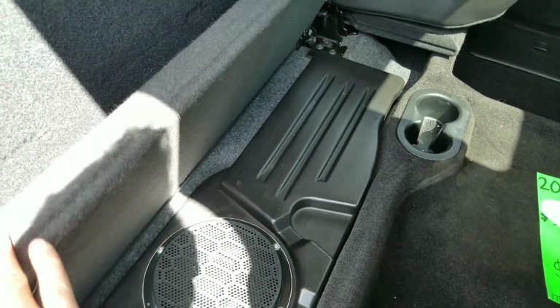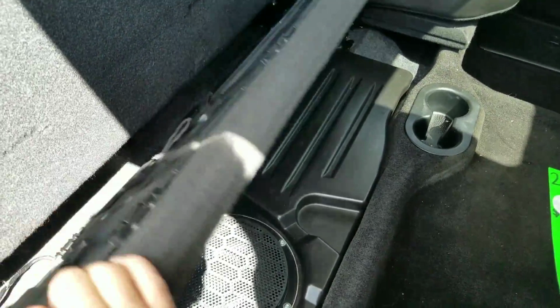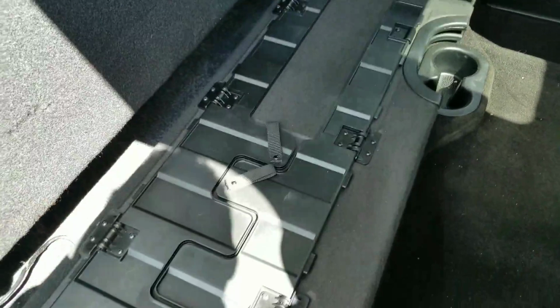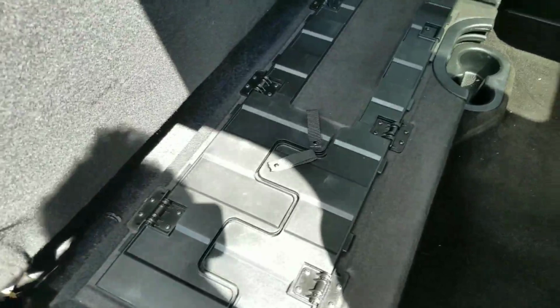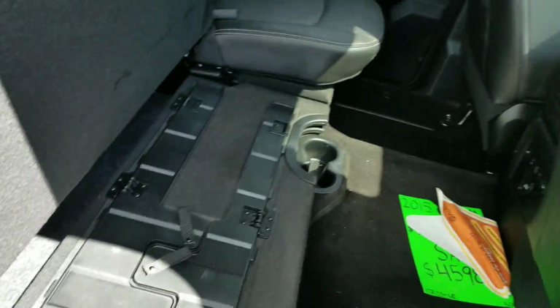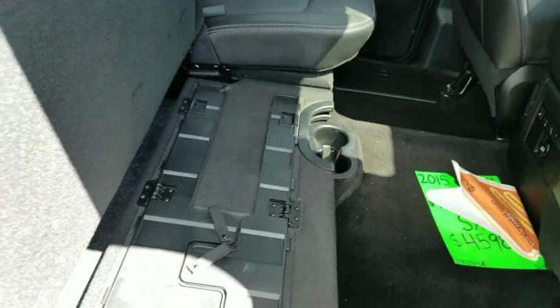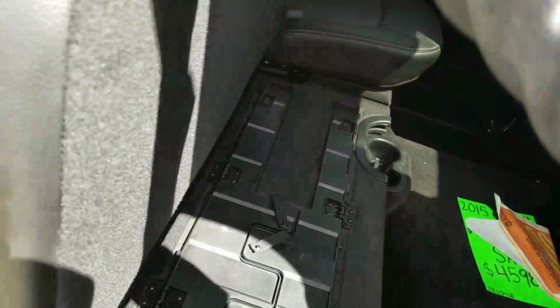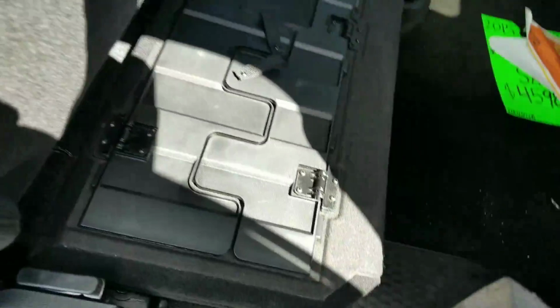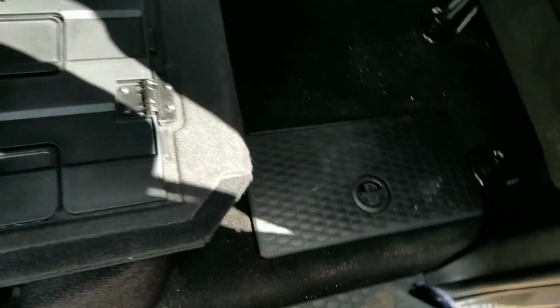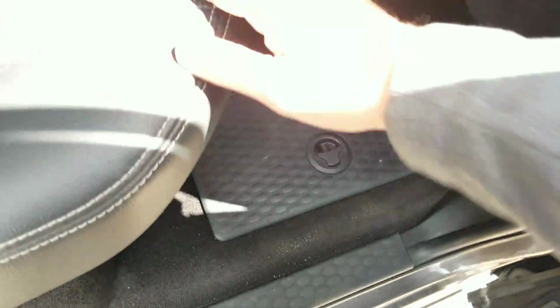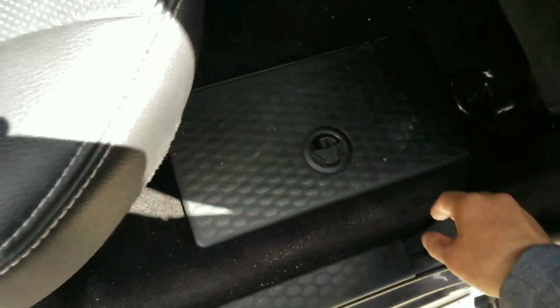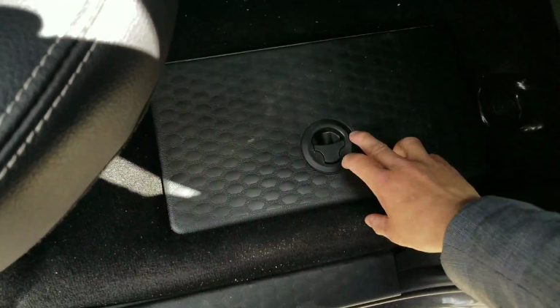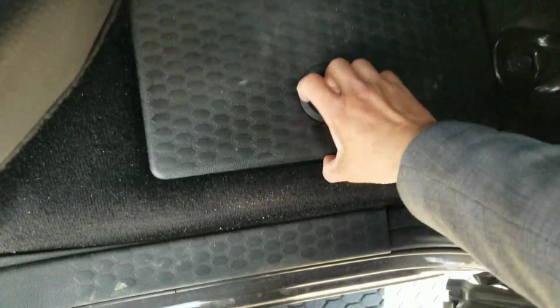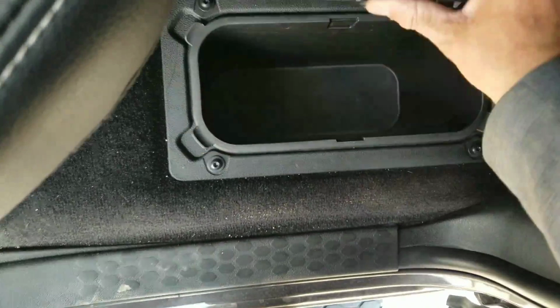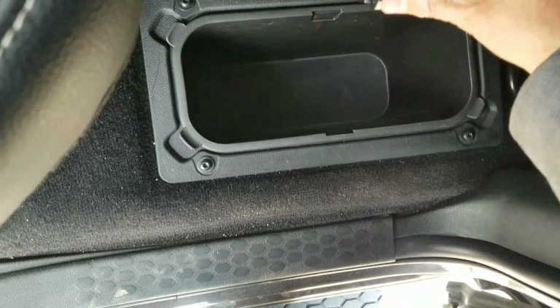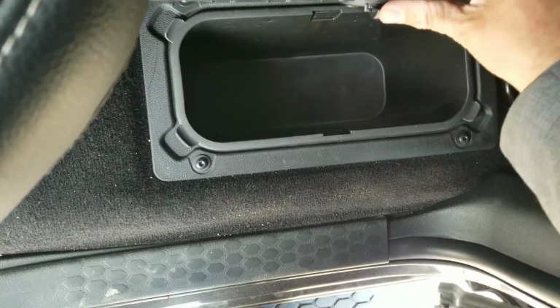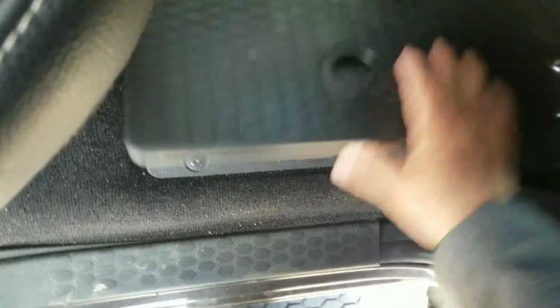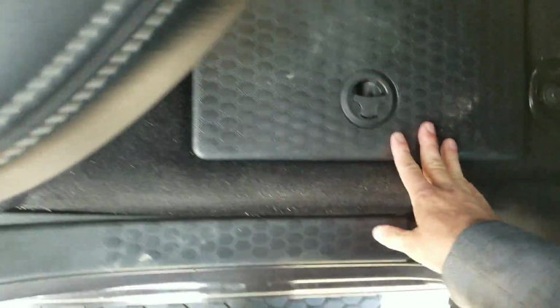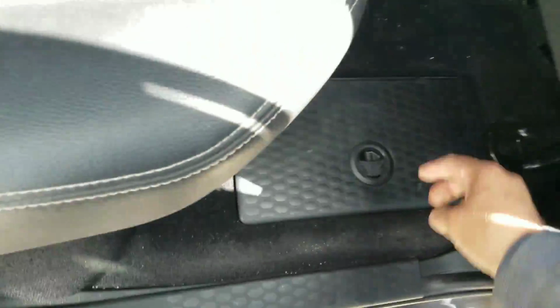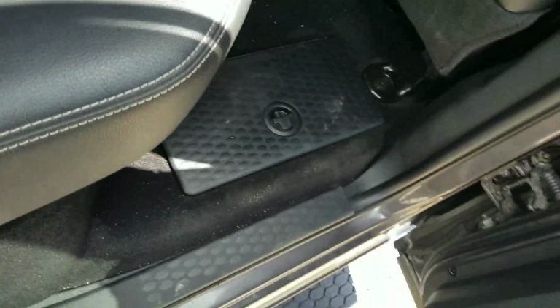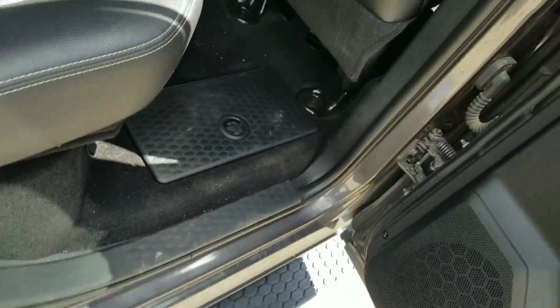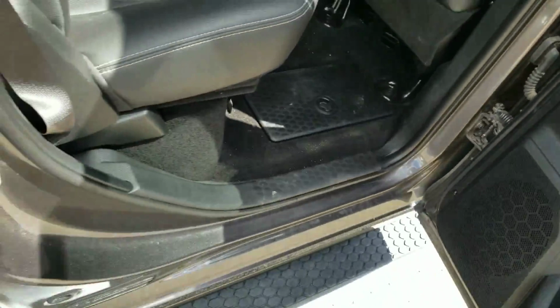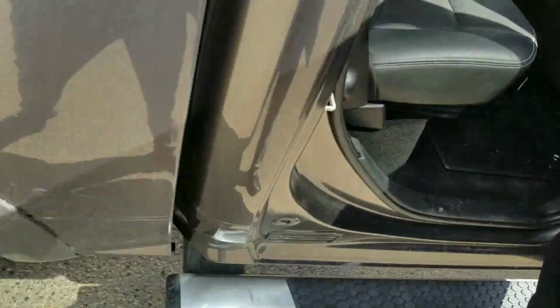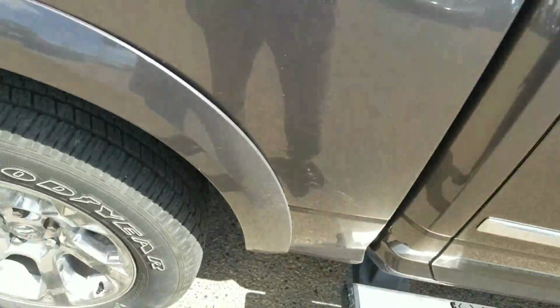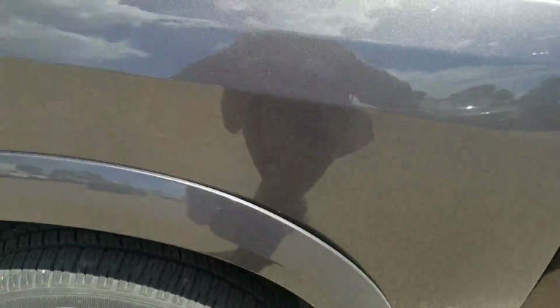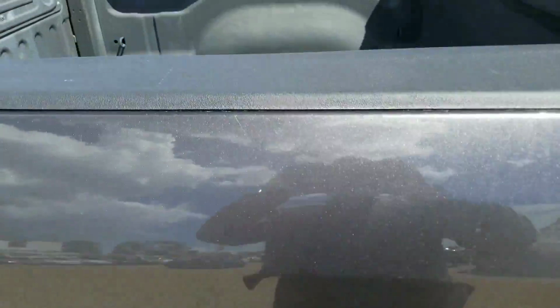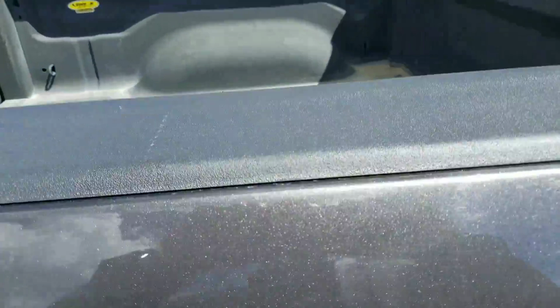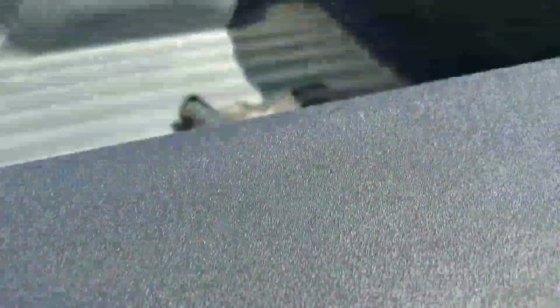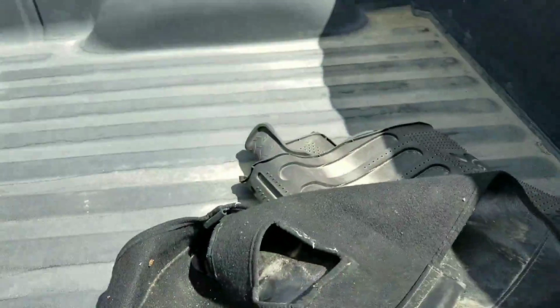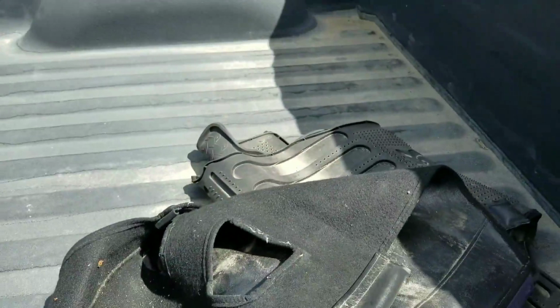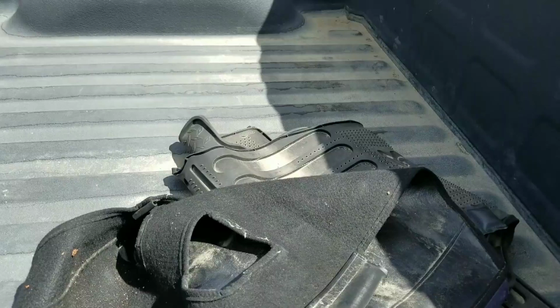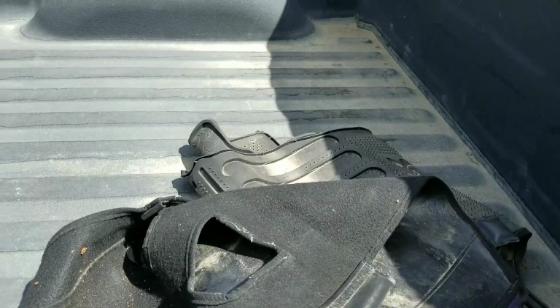So it's really nice — great sound system. And then you've got your other in-floor storage right here. Very nice. Got your all-weather mat right there.